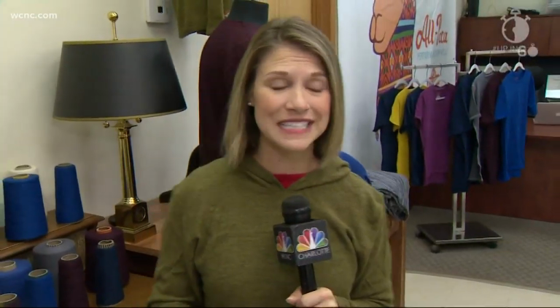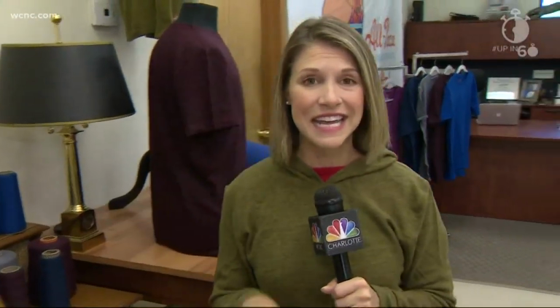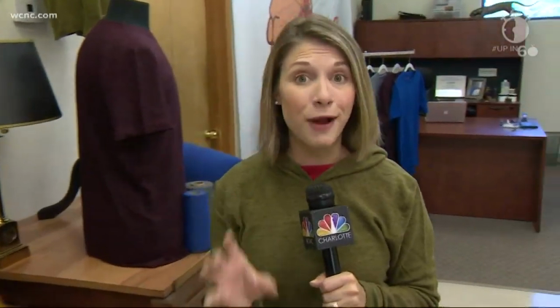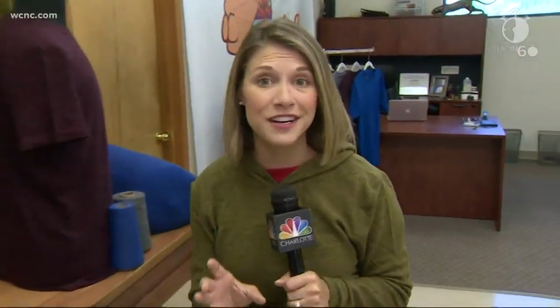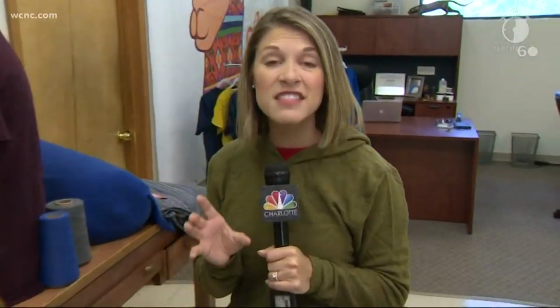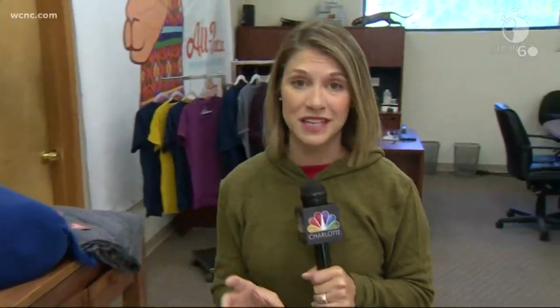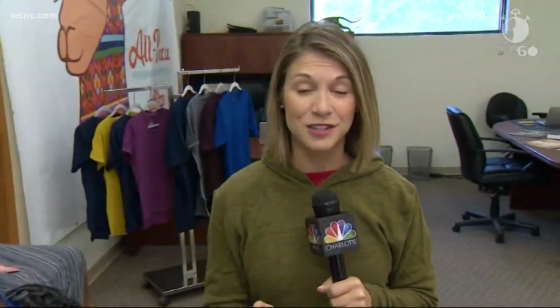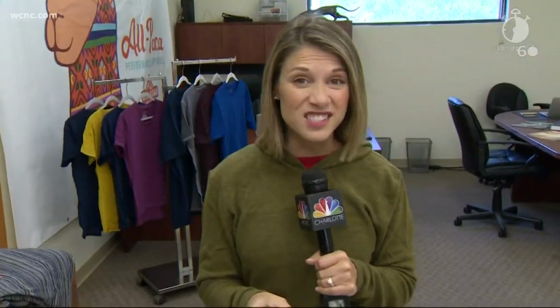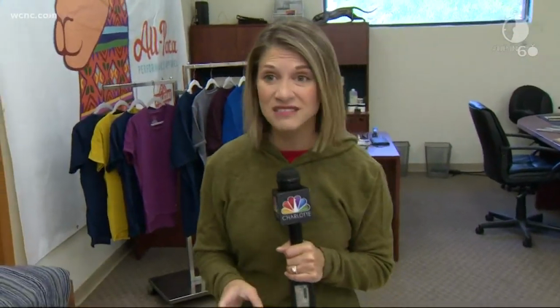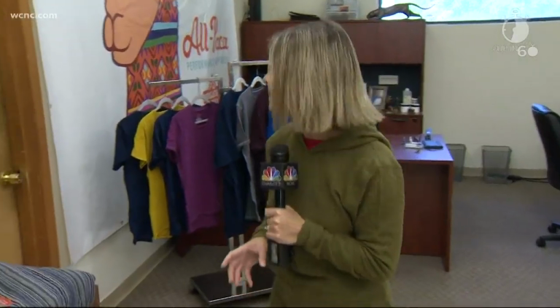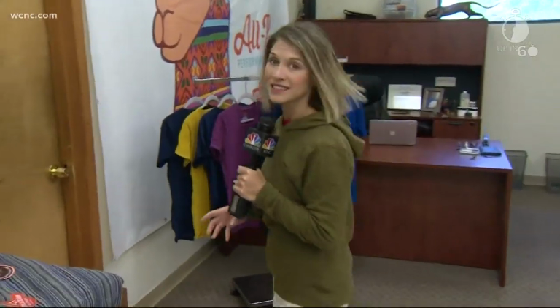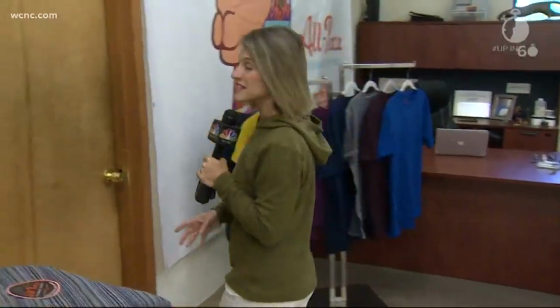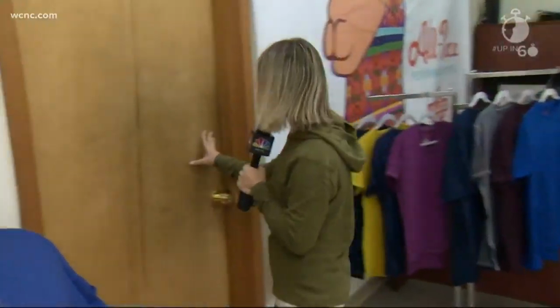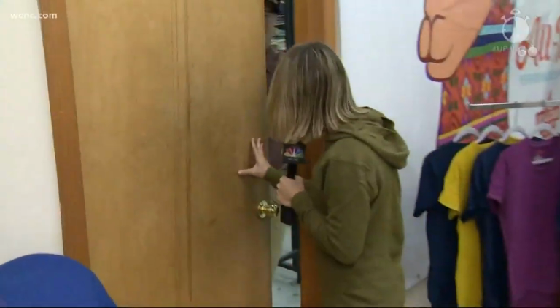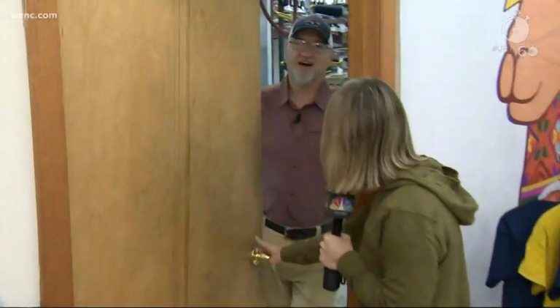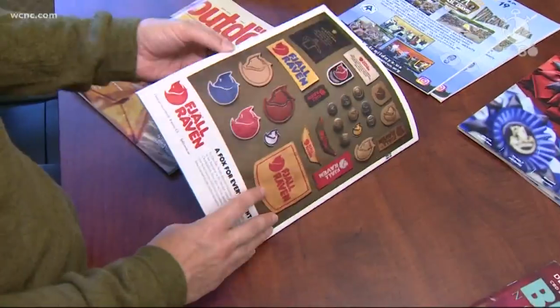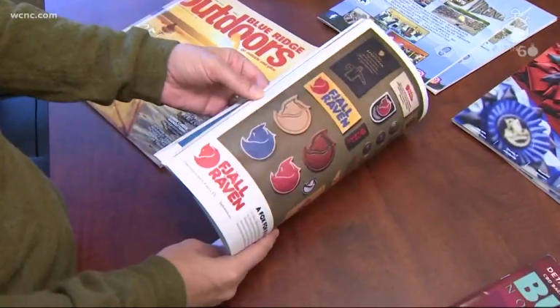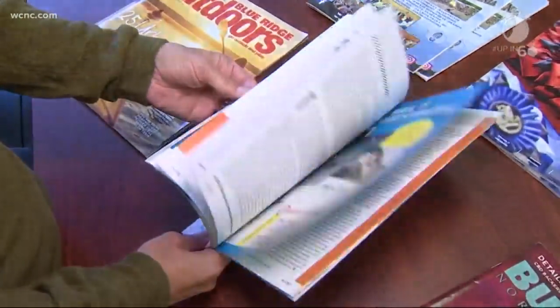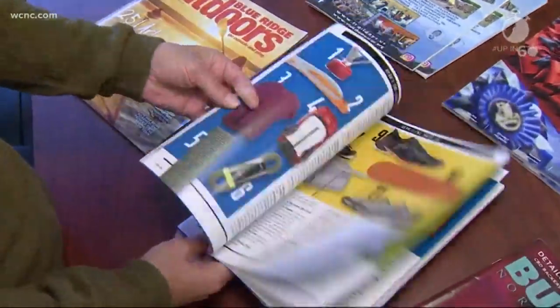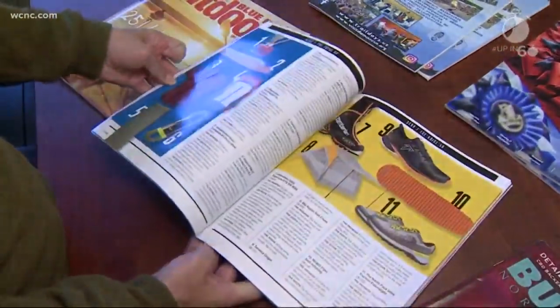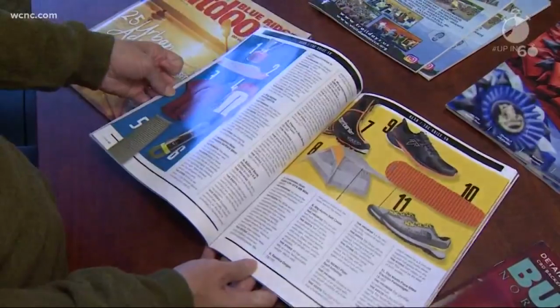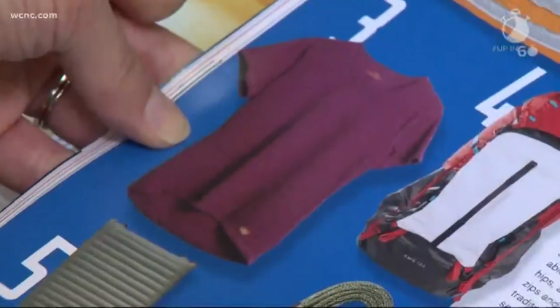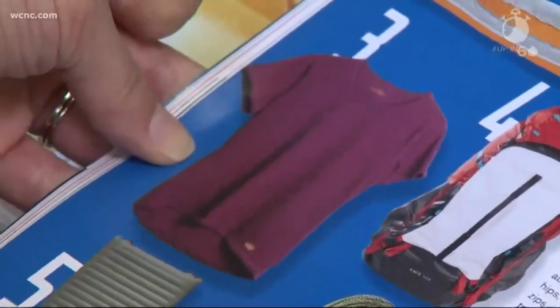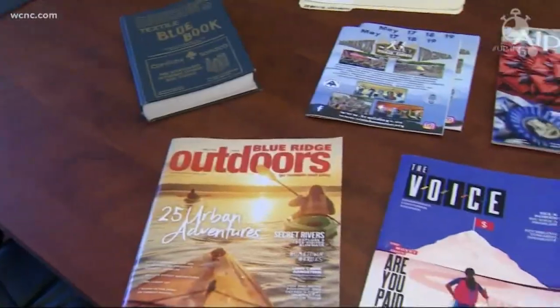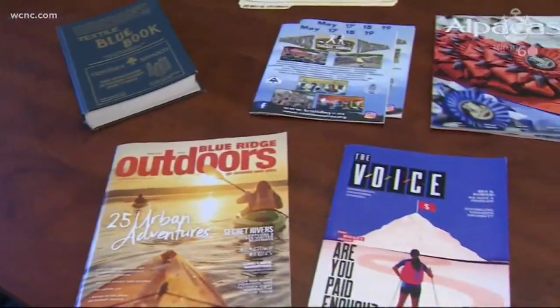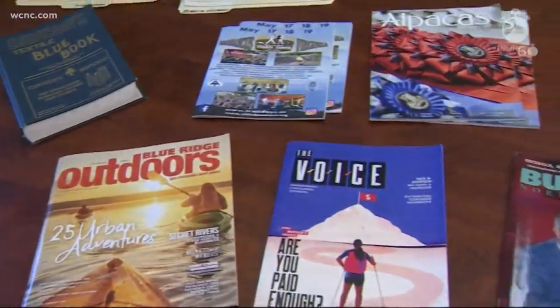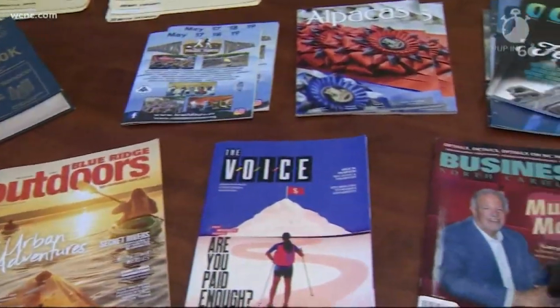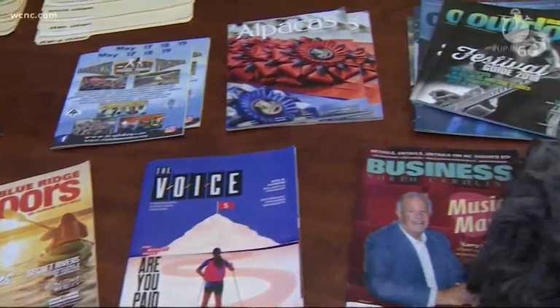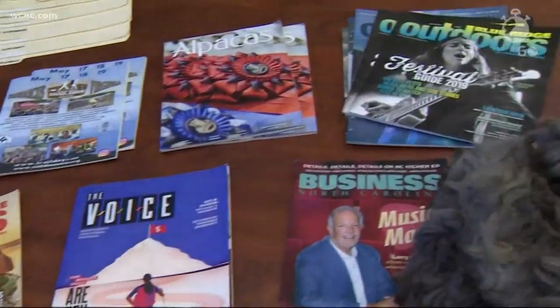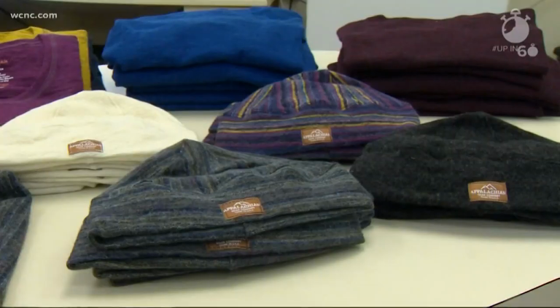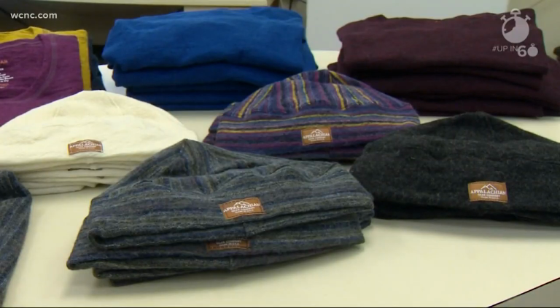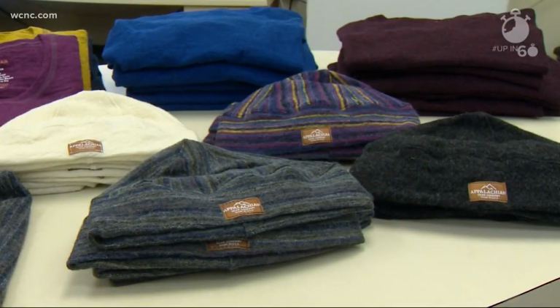In fact, it's made right here in this building. The process, though — top secret. They're already receiving major recognition for their unique products in outdoor magazines across the country. Their overall goal is to make a good product.